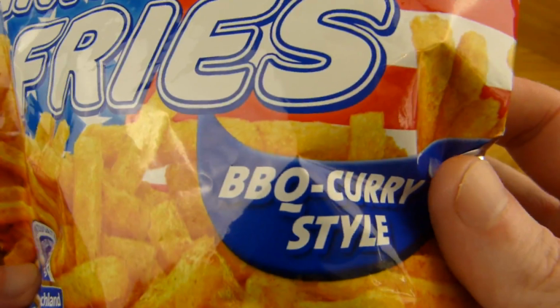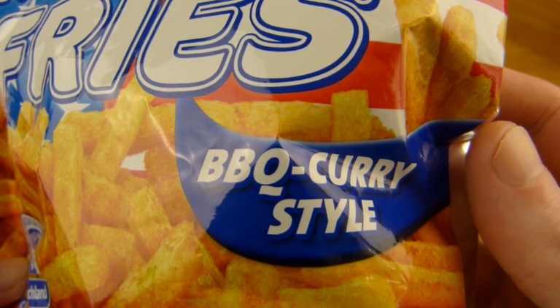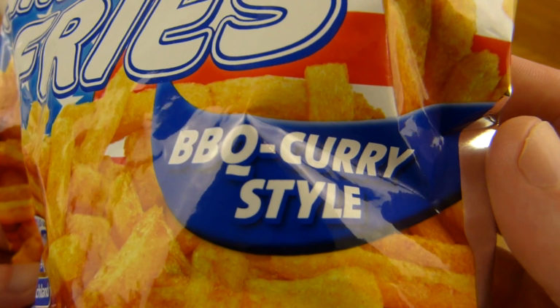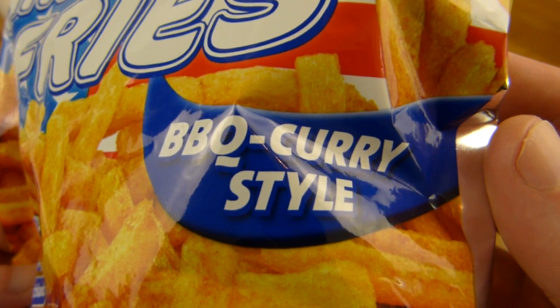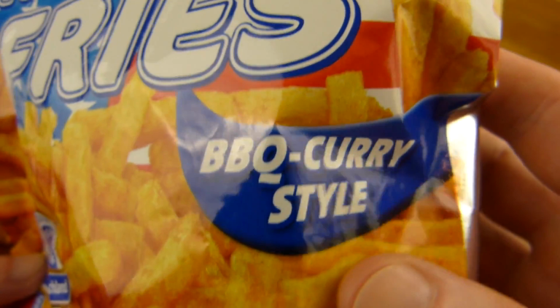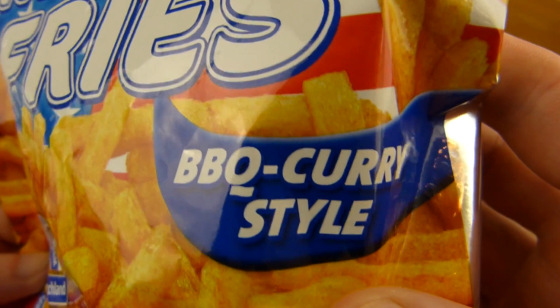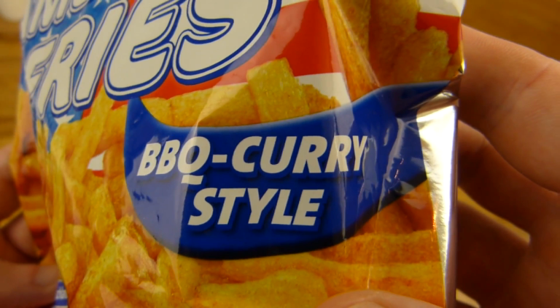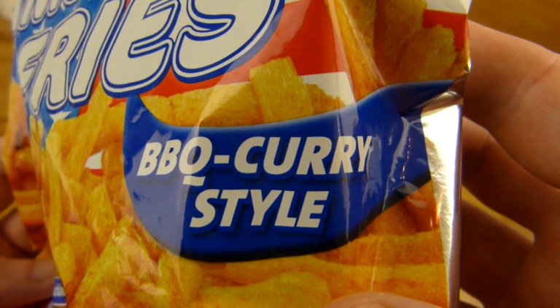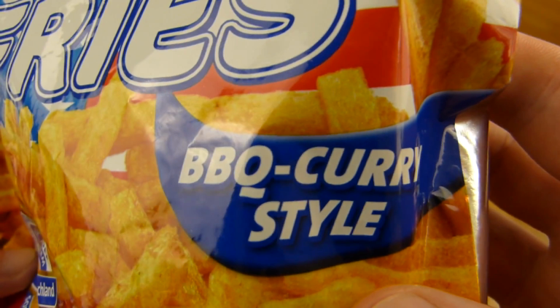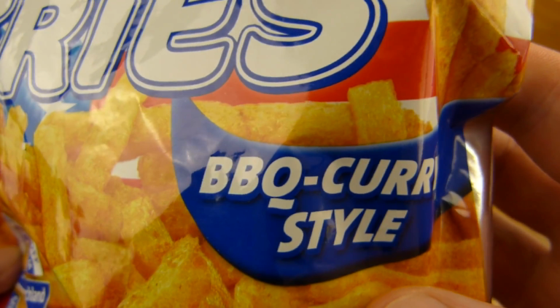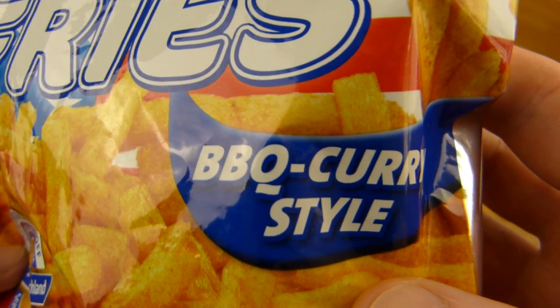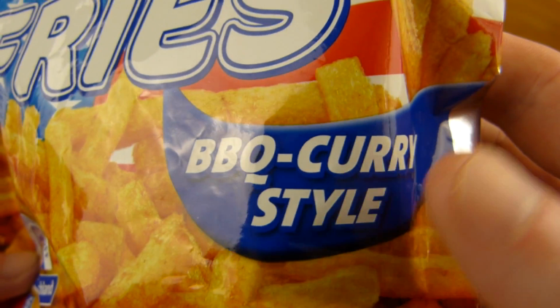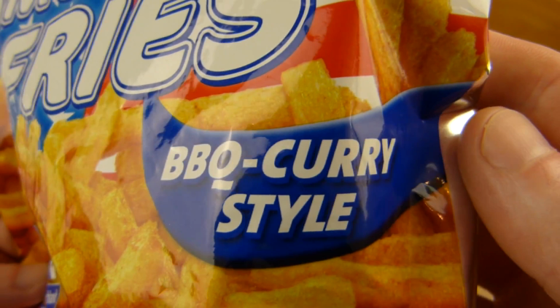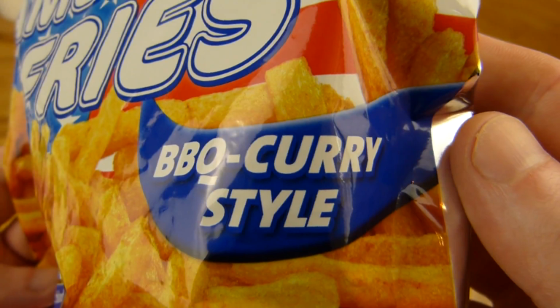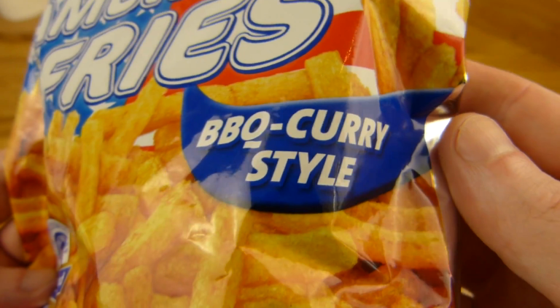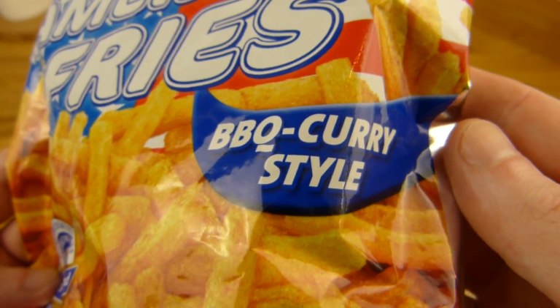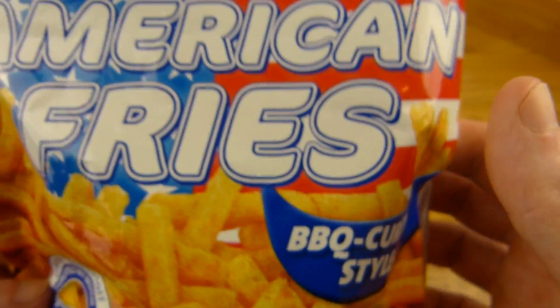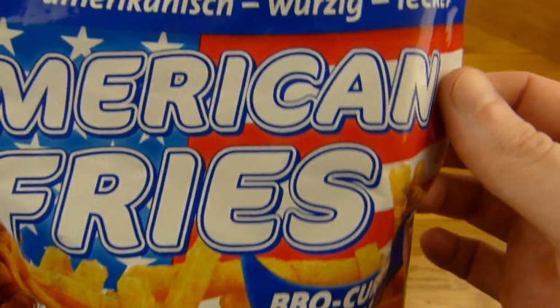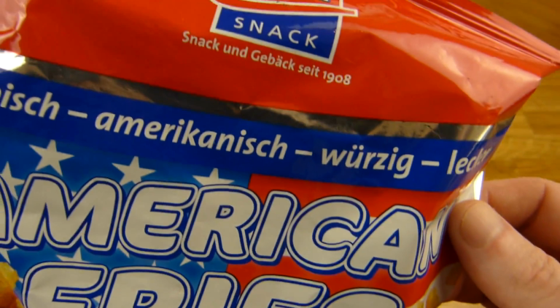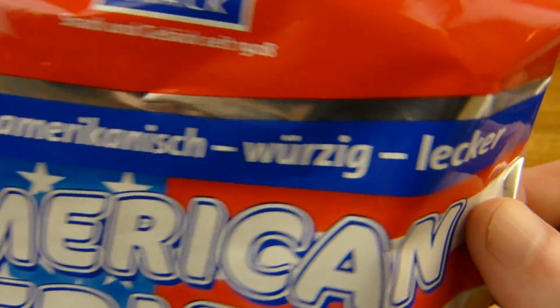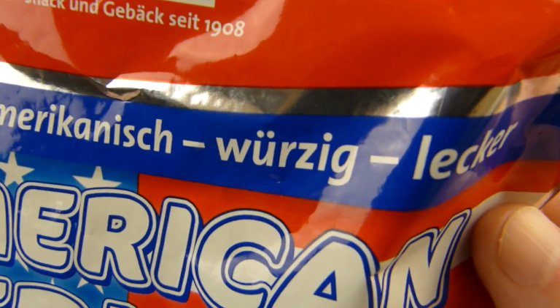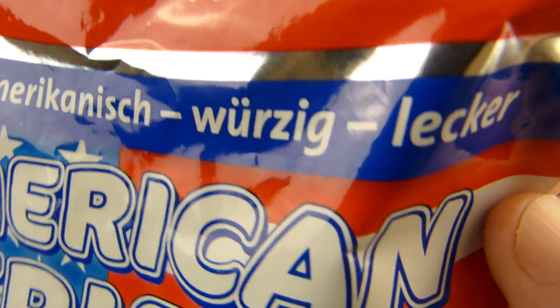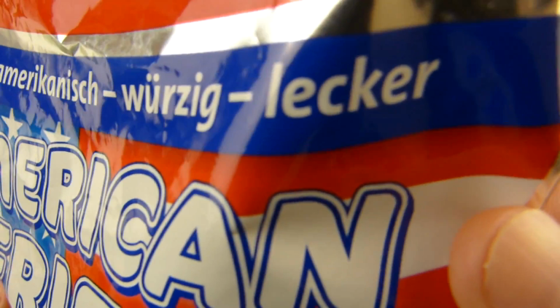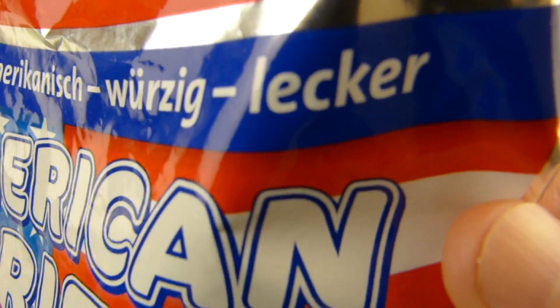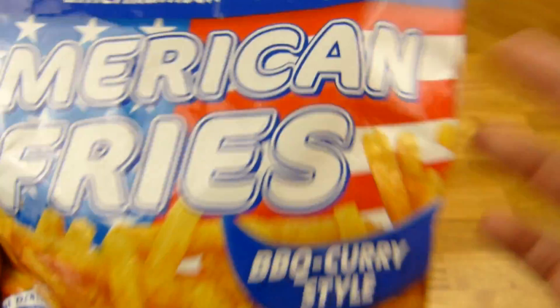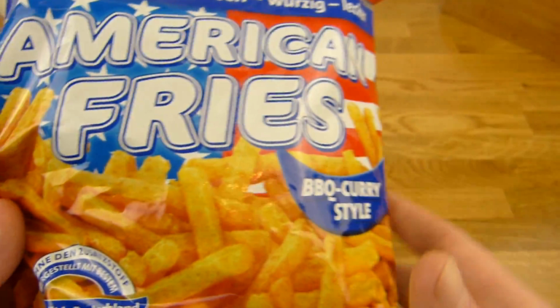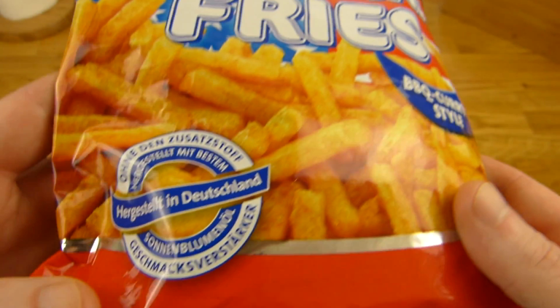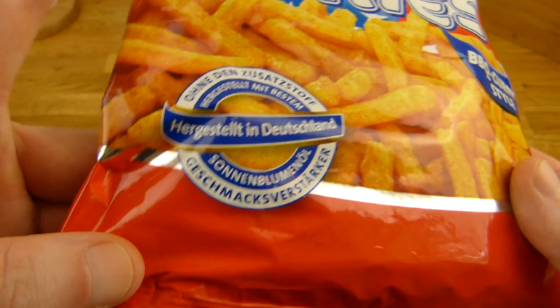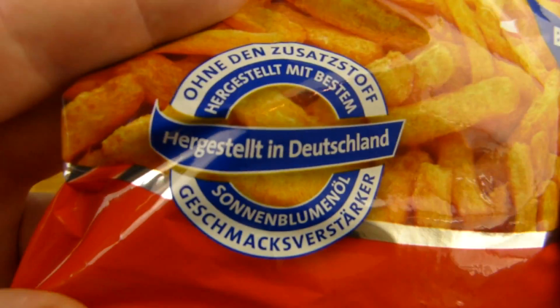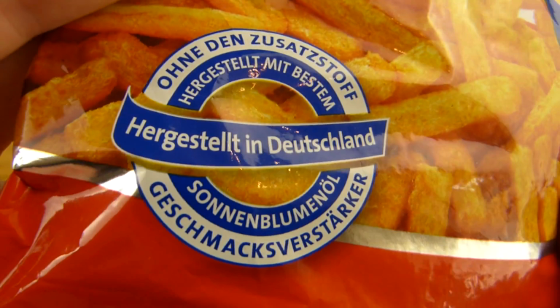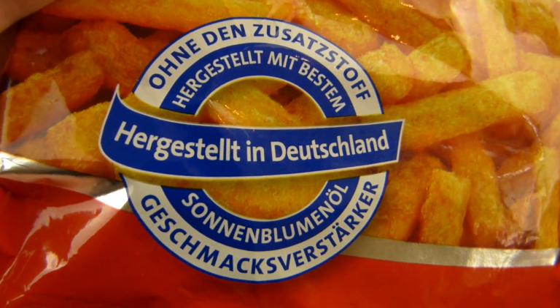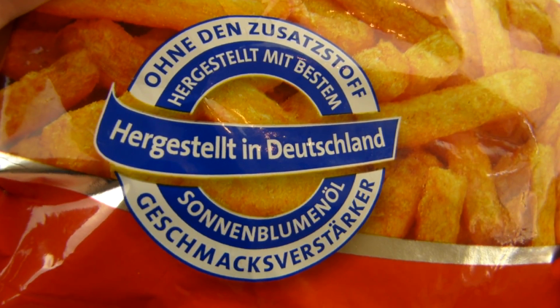The flavor is barbecue curry — barbecue, yeah, is American, mixed with curry. Don't know, but it's spicy and tasty. It should be spicy and tasty and it's made in Germany.